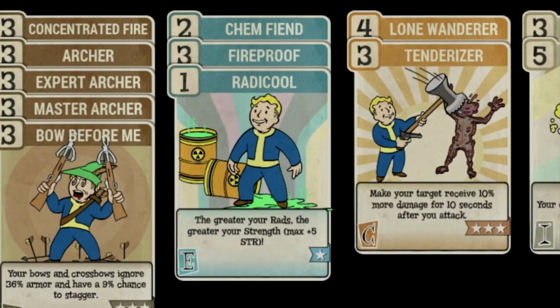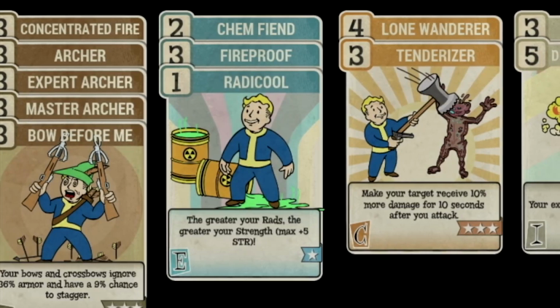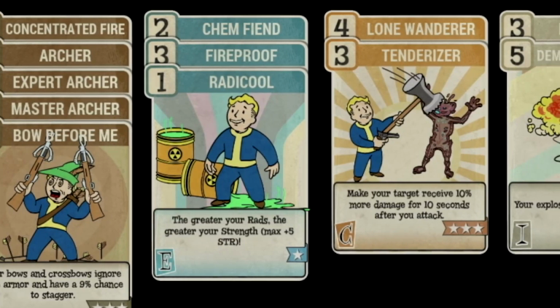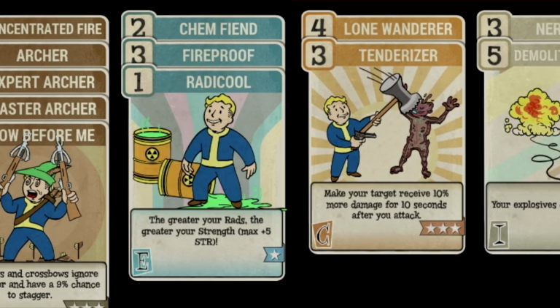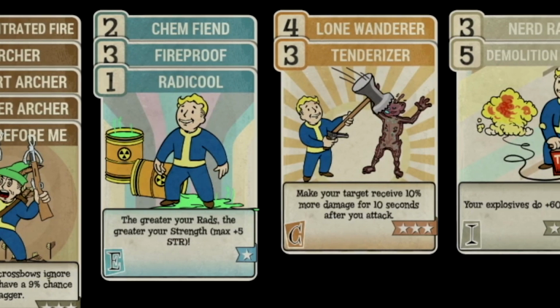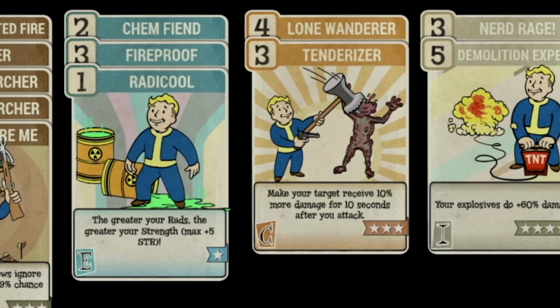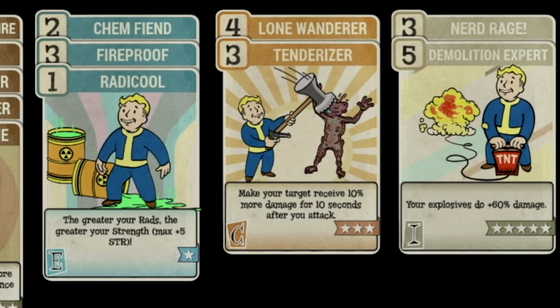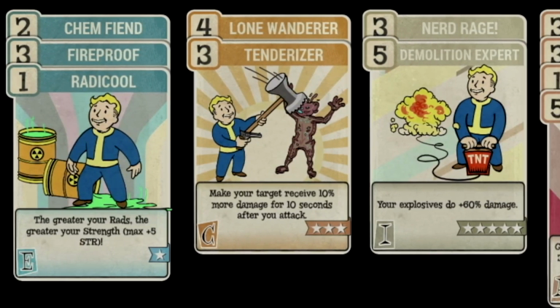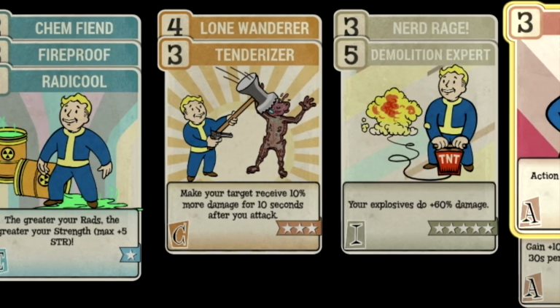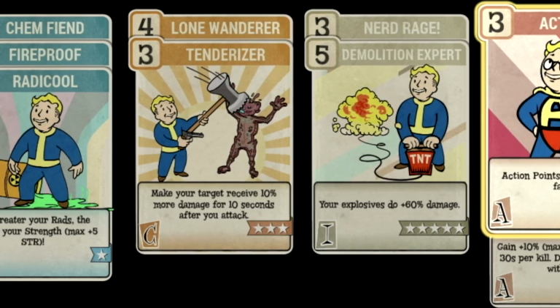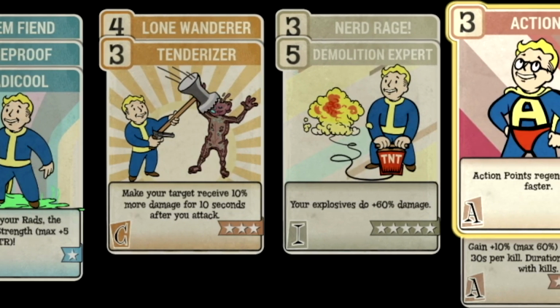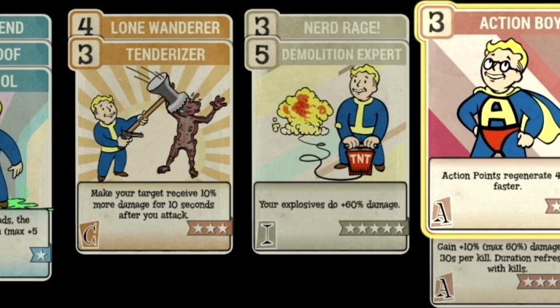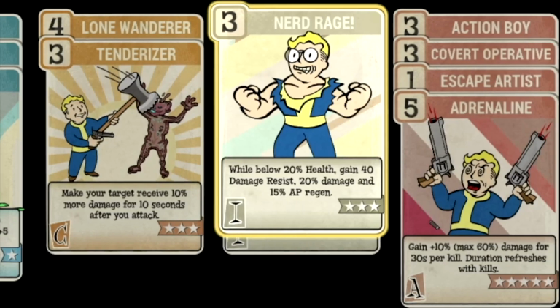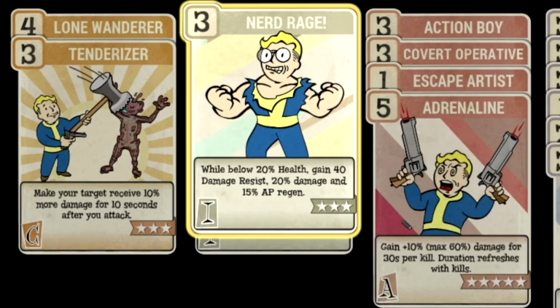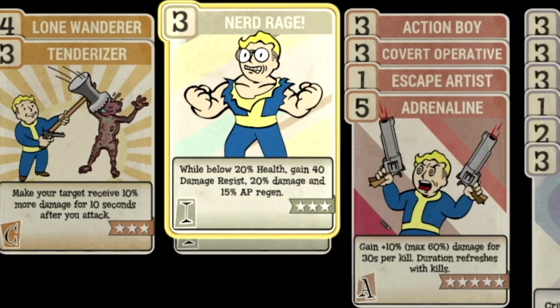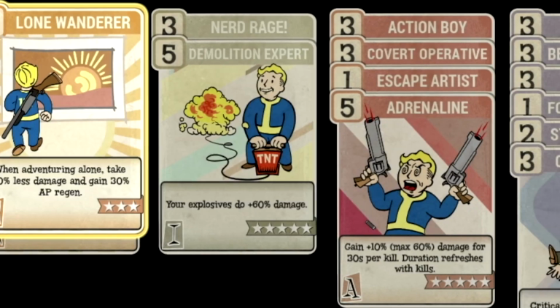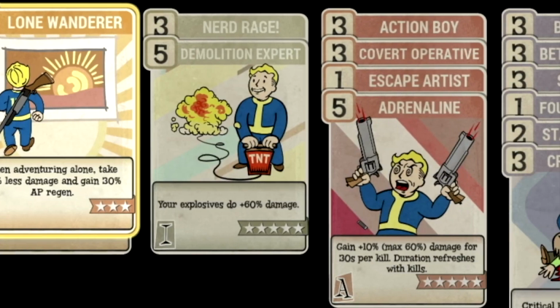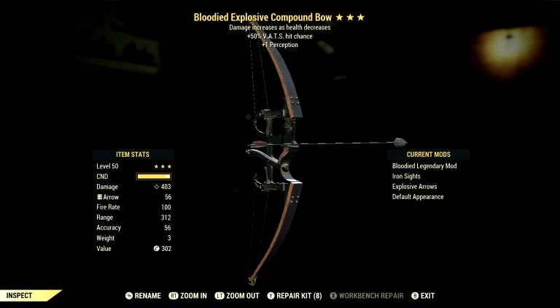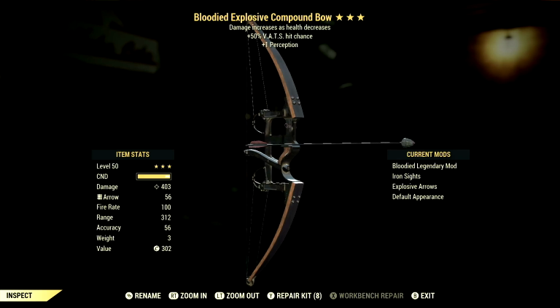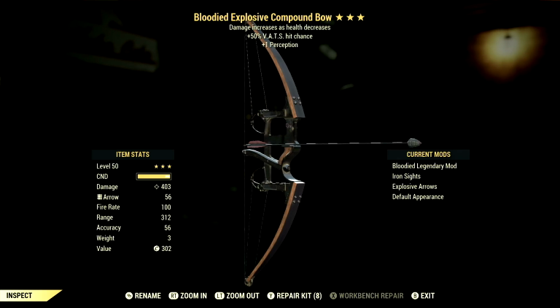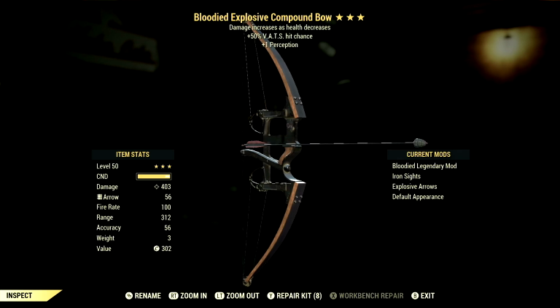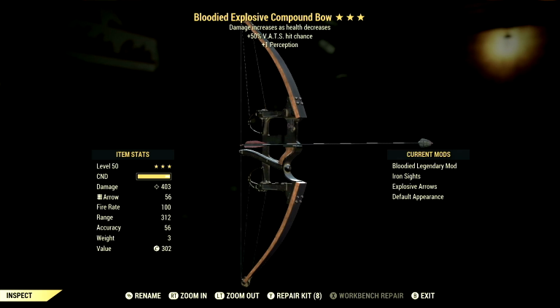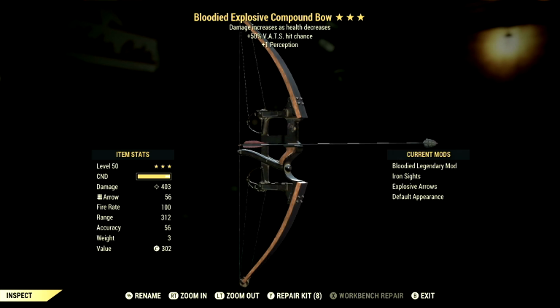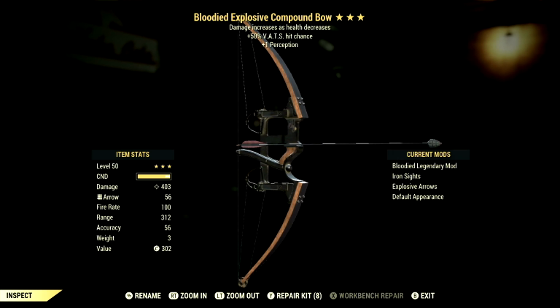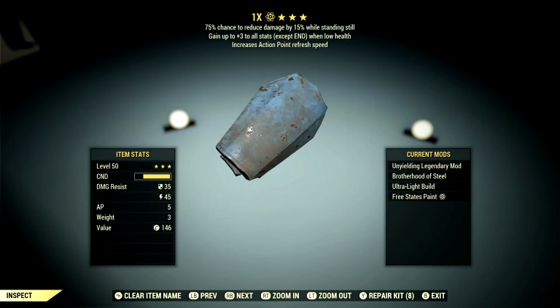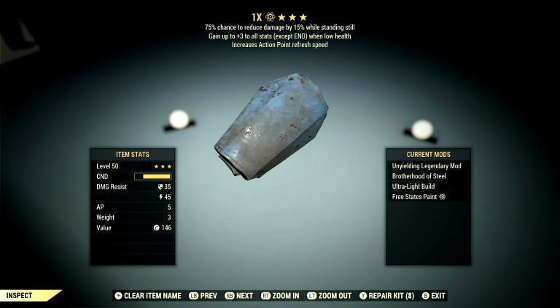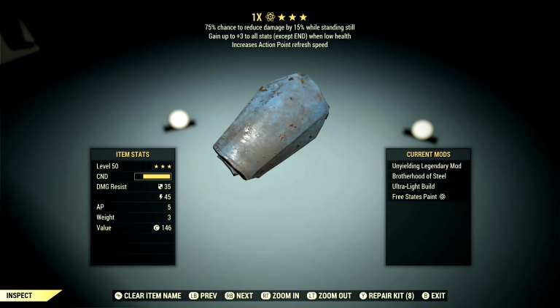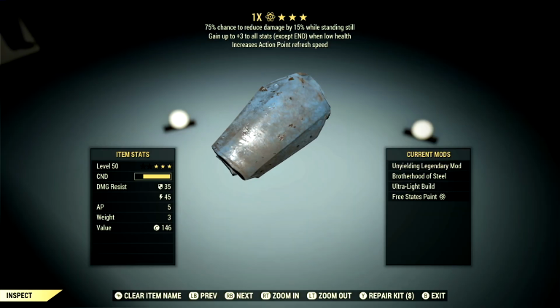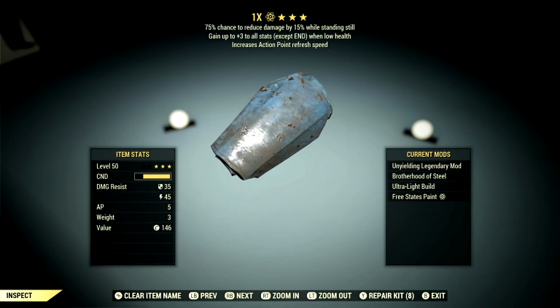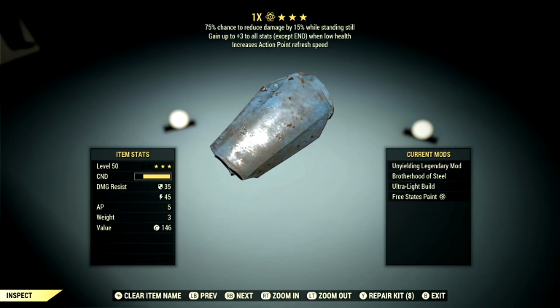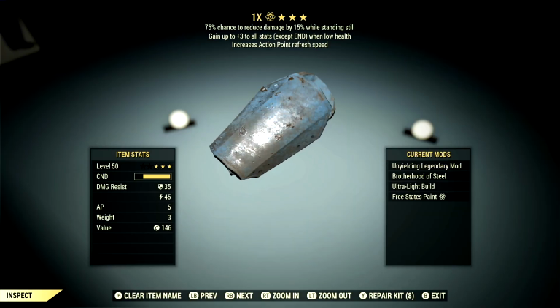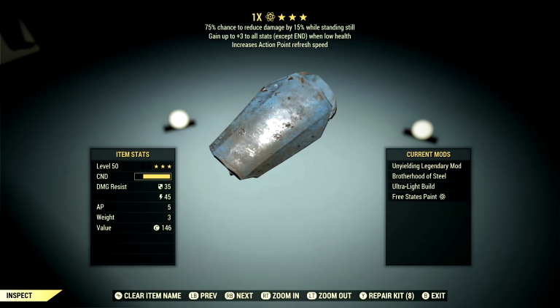Now, to use this weapon efficiently, you are going to need a few things, such as a creeper card to make up your build, a nice Compound Bow to vanquish your enemies, and some armor to protect yourself against incoming threats.